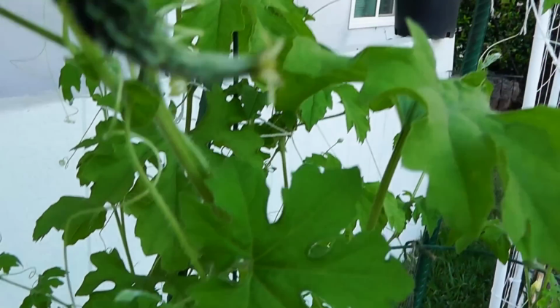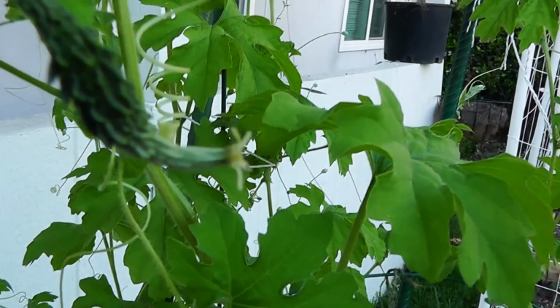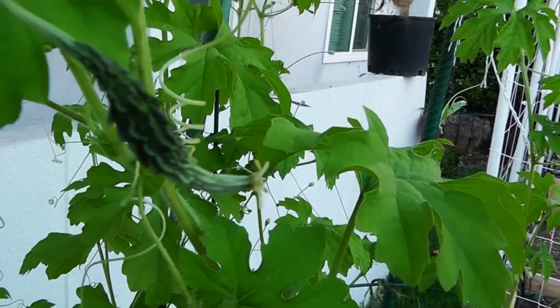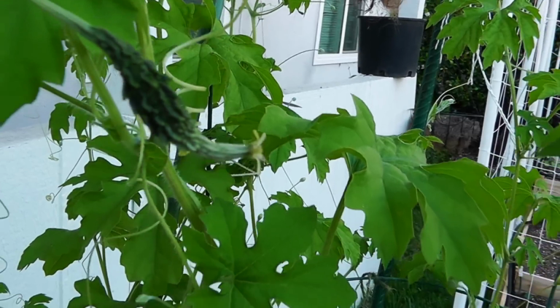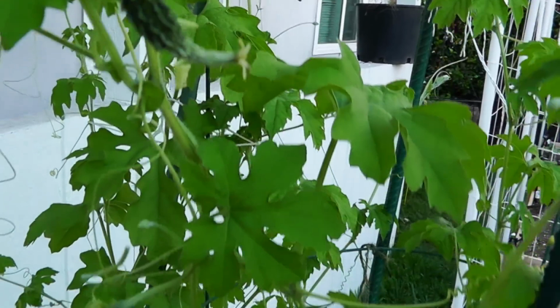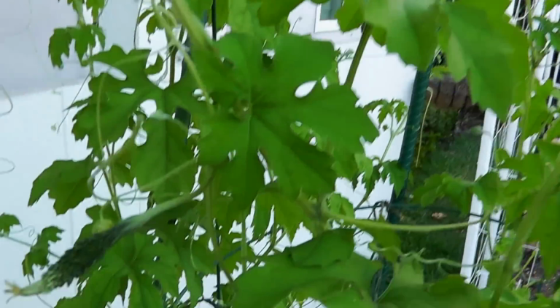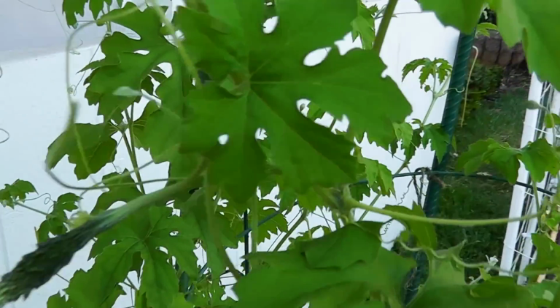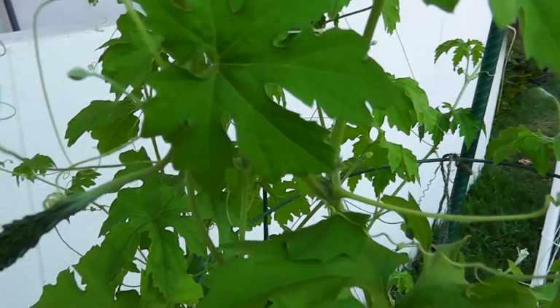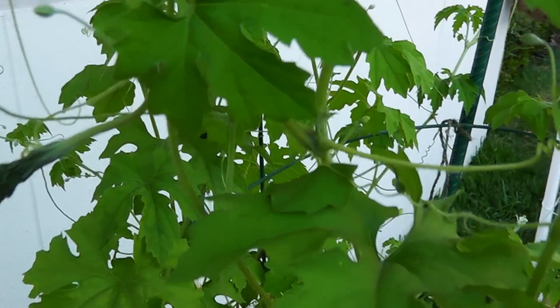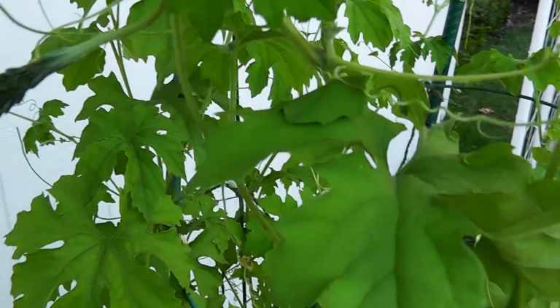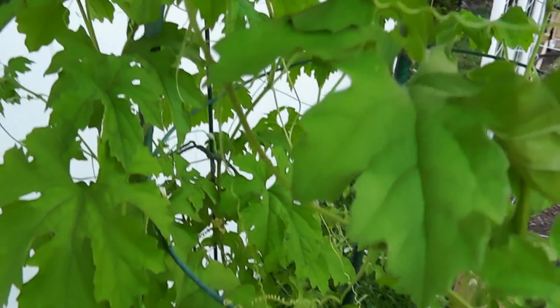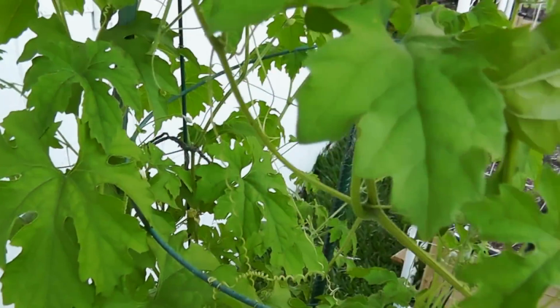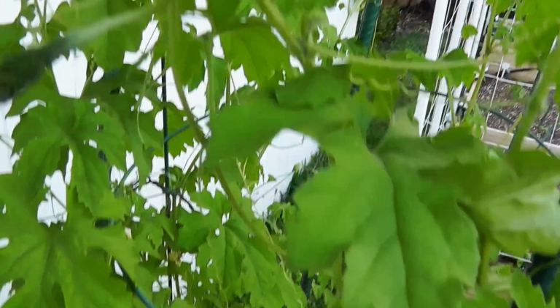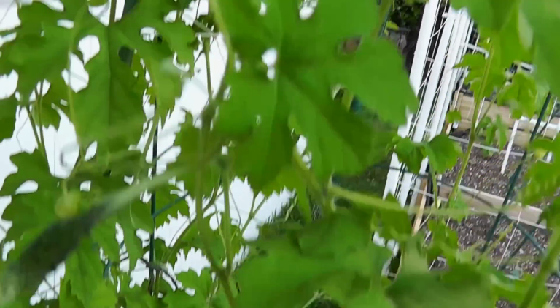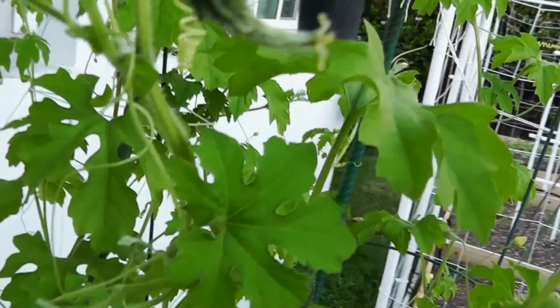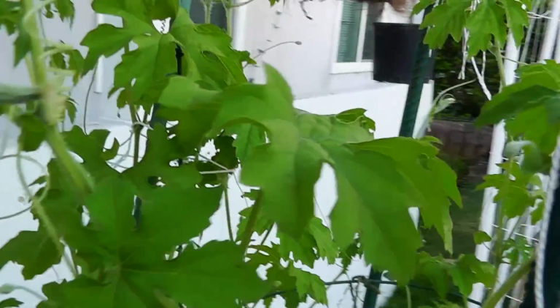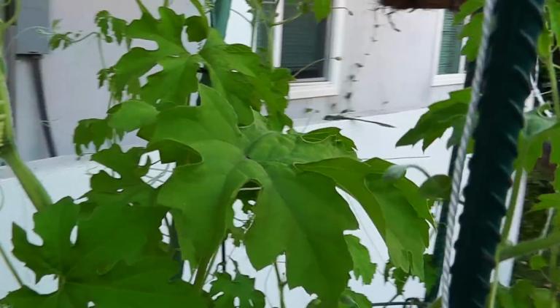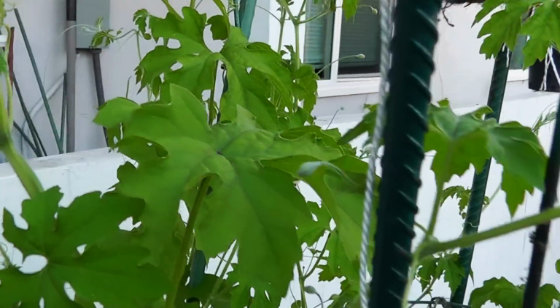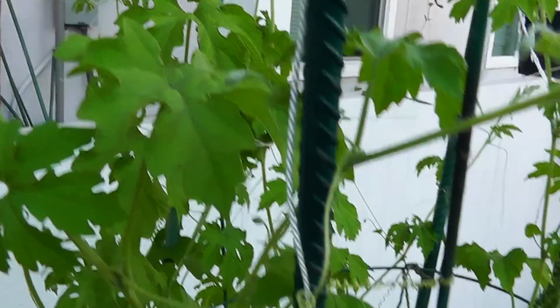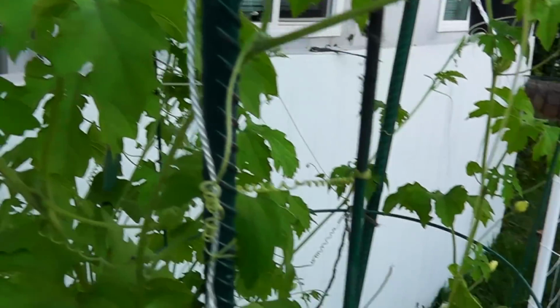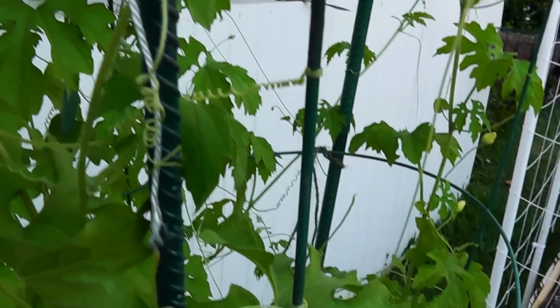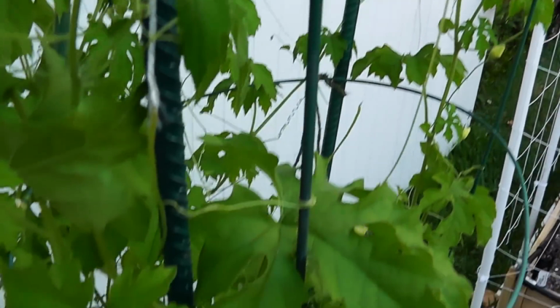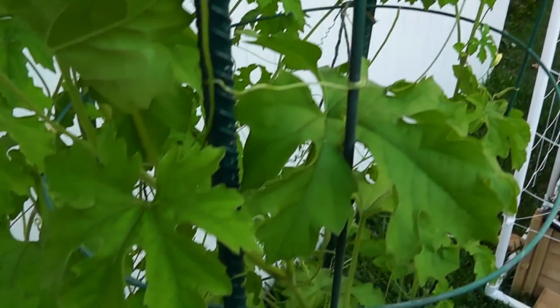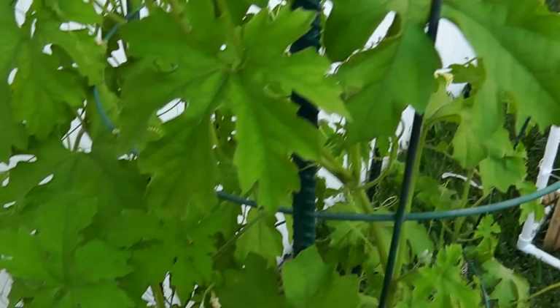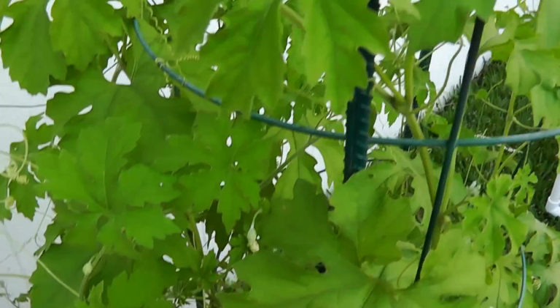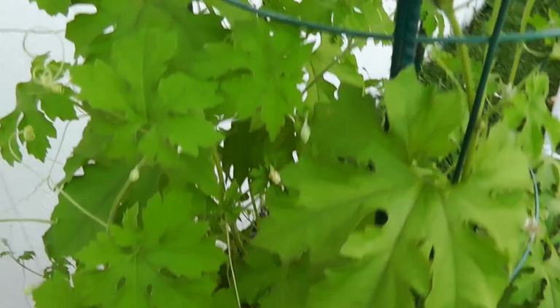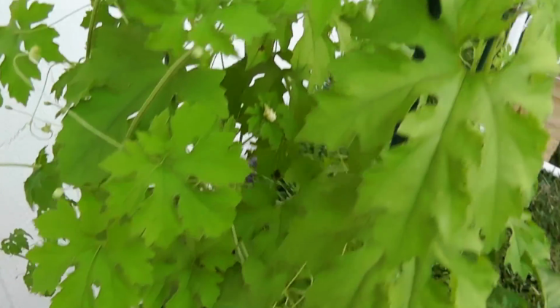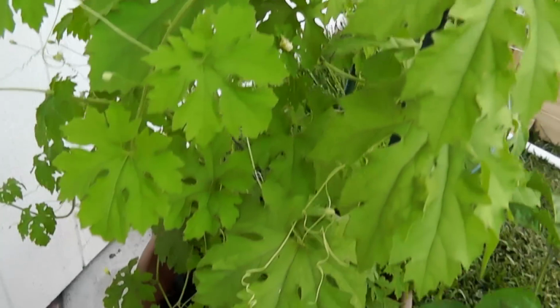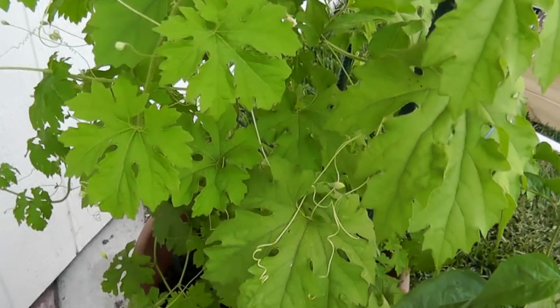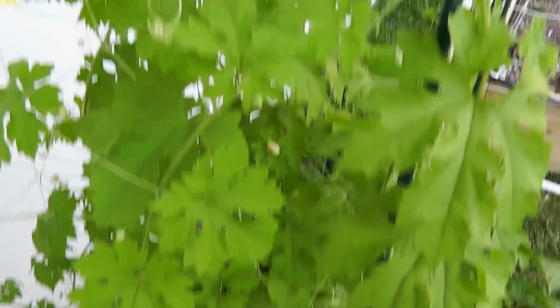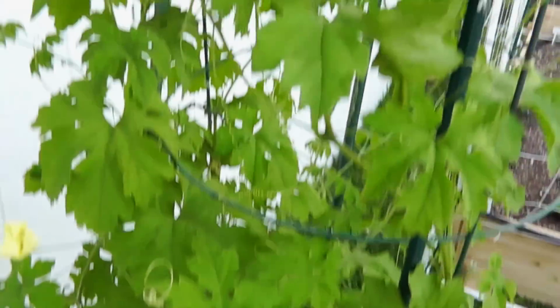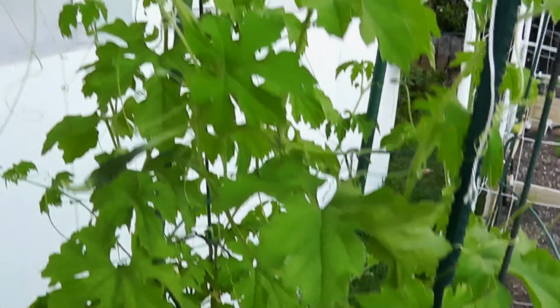Bitter melon plants need some kind of staking. As you can see here, I've used a common tomato cage that you get at garden stores to support this plant. I'm also using a couple of rebars to hold the tomato cage in place.